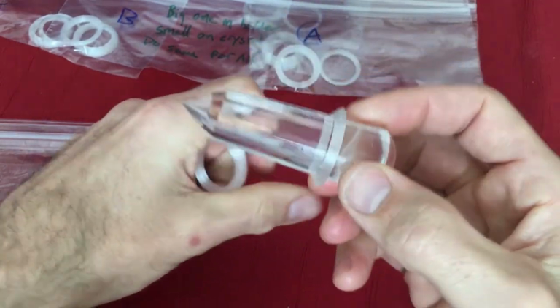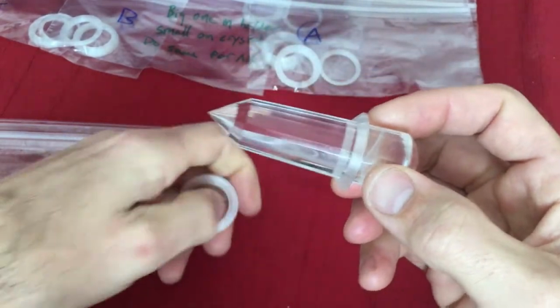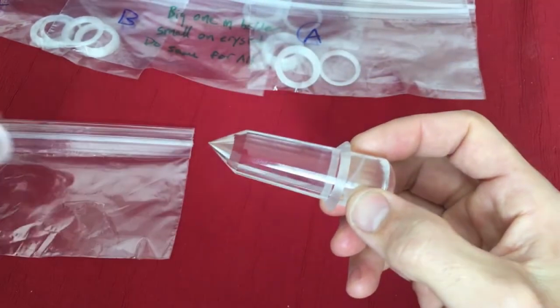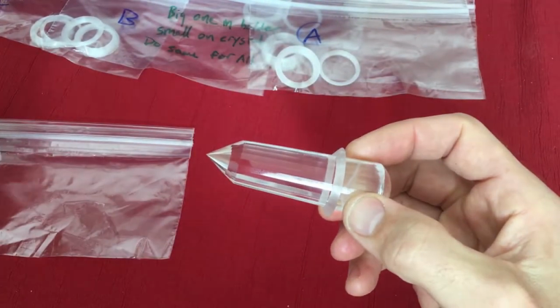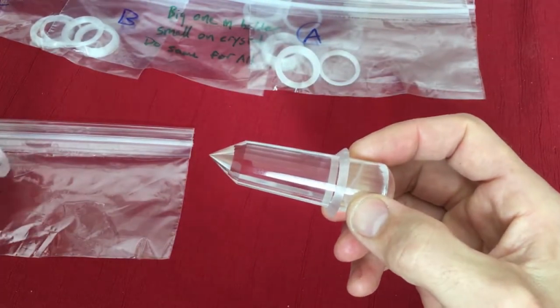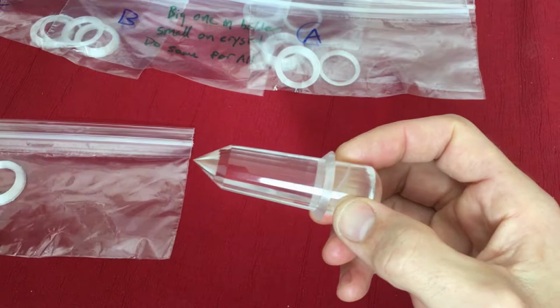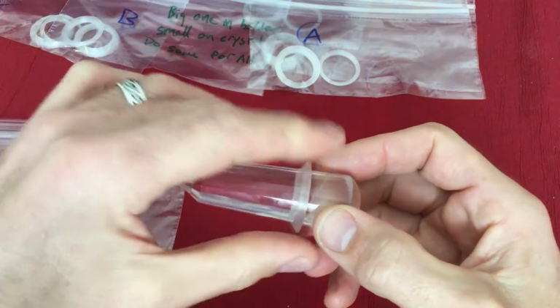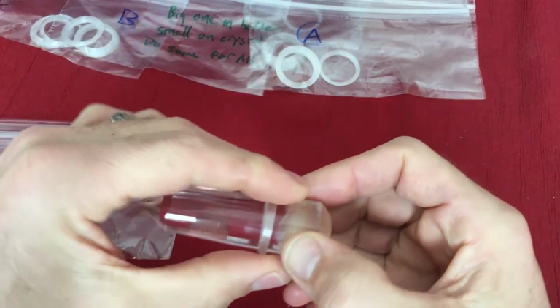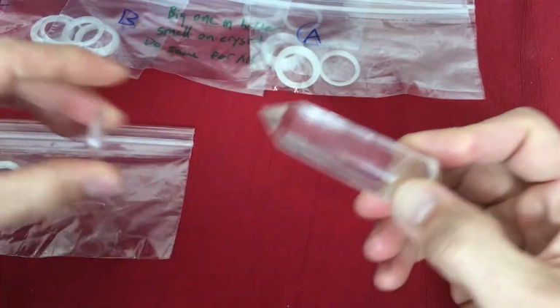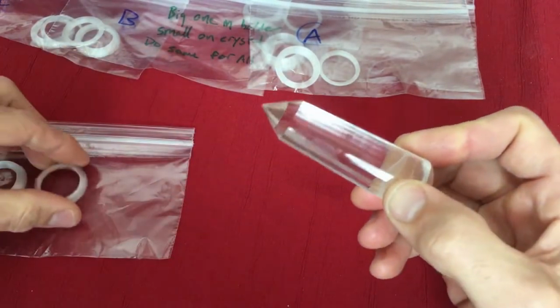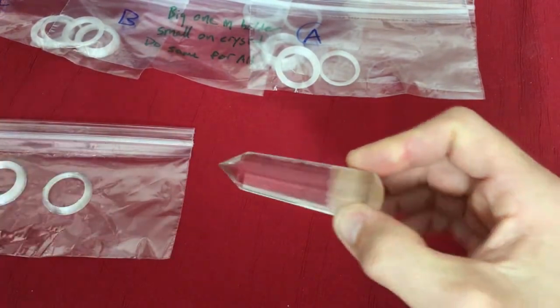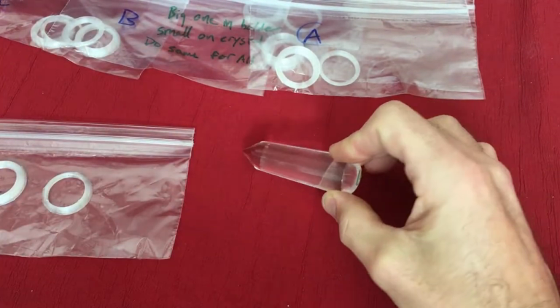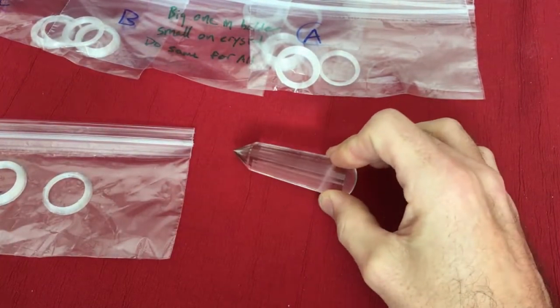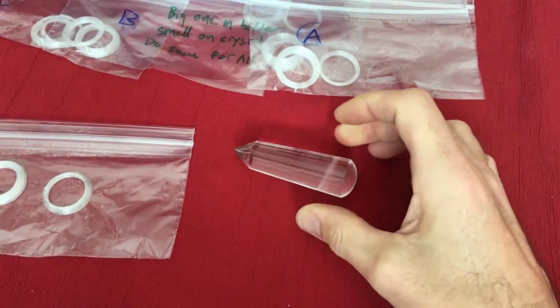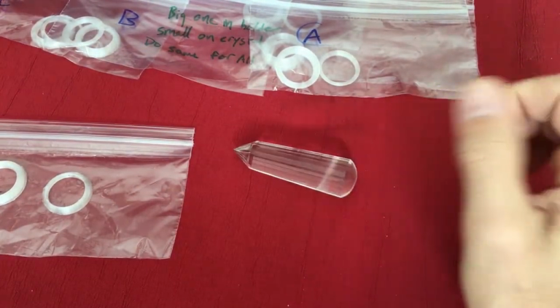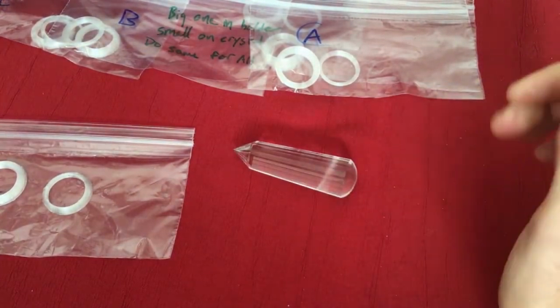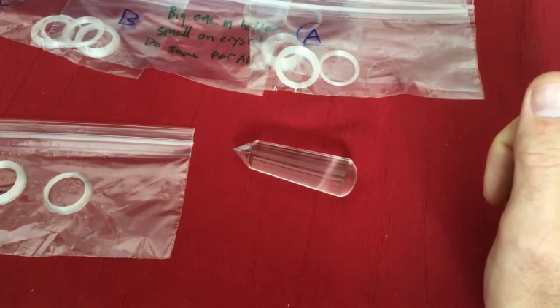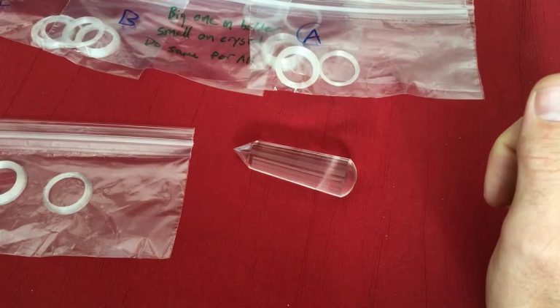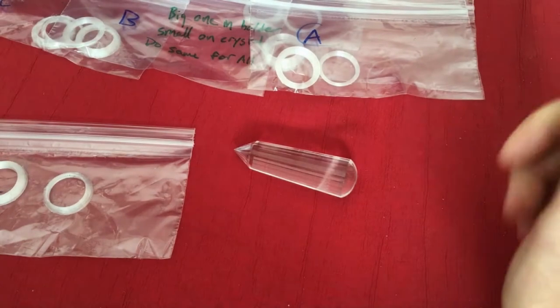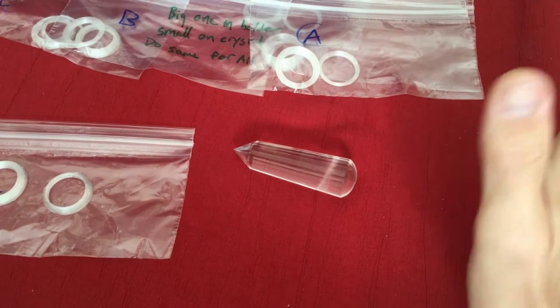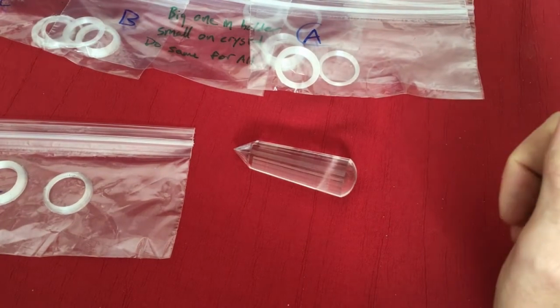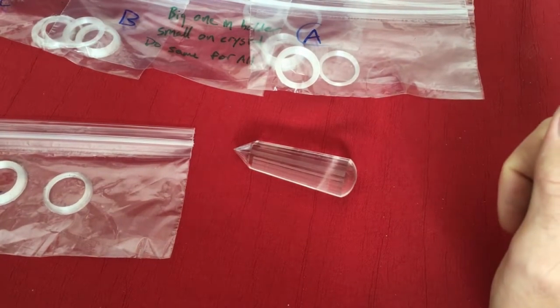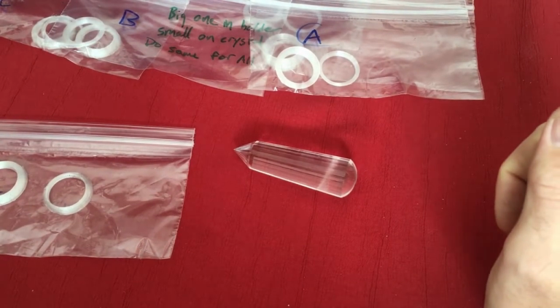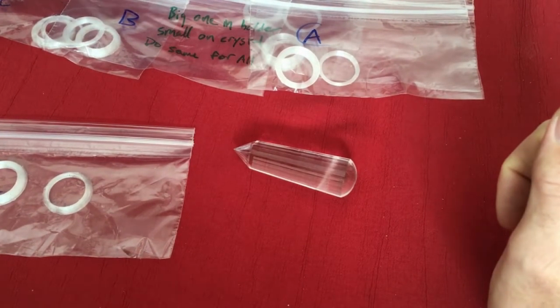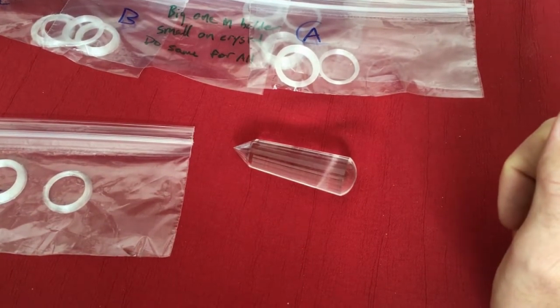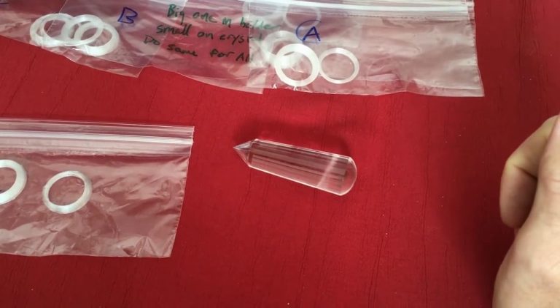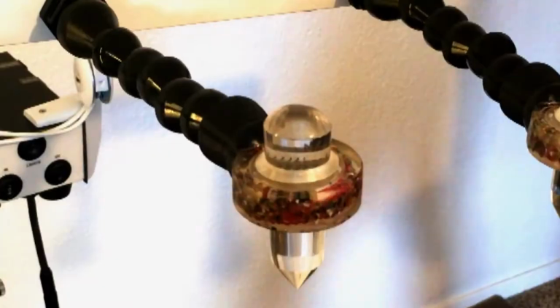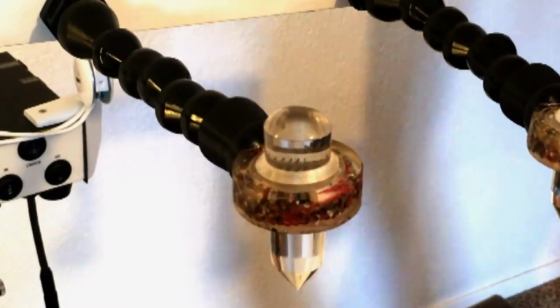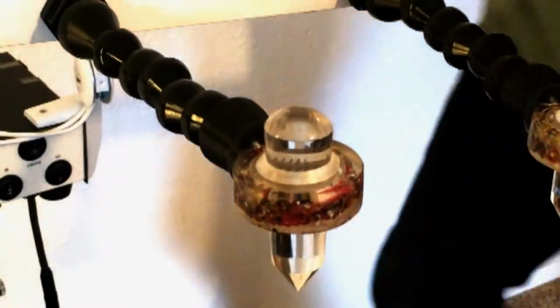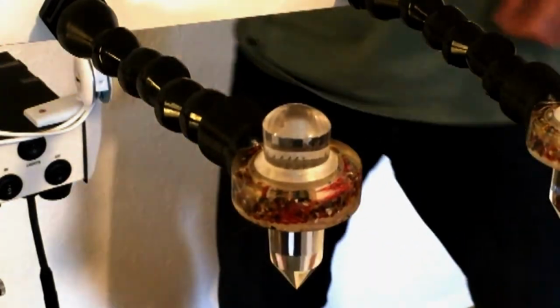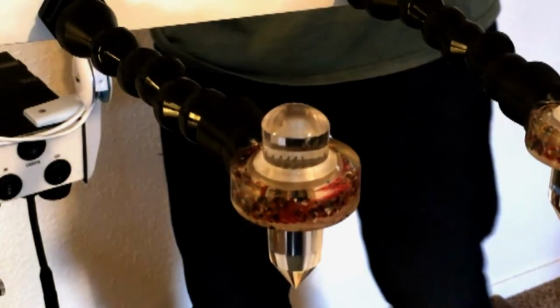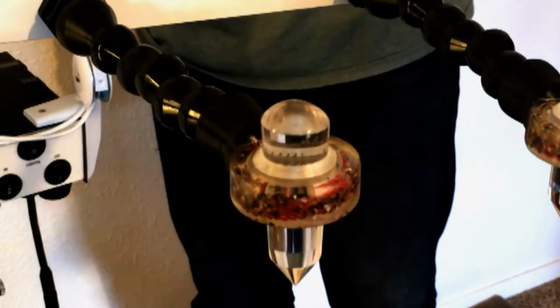There will also be another bag with miscellaneous extra rings in various sizes in case one gets lost. That's how you put these together. As we turn these on, you'll see the different lights come on when we push Program on the top of the control box.